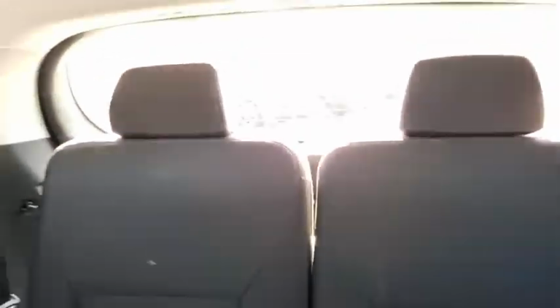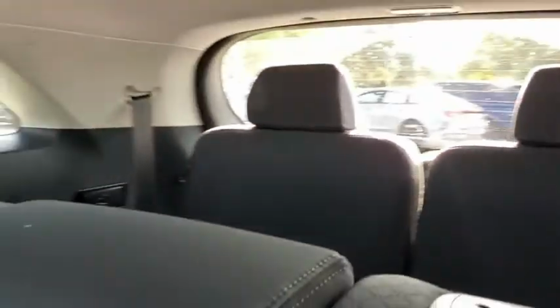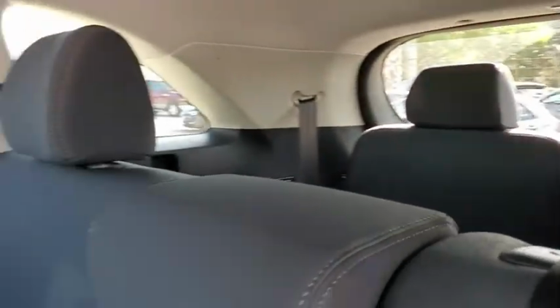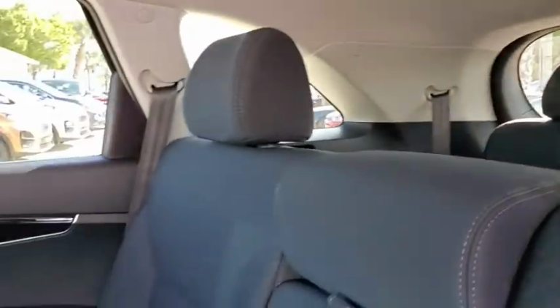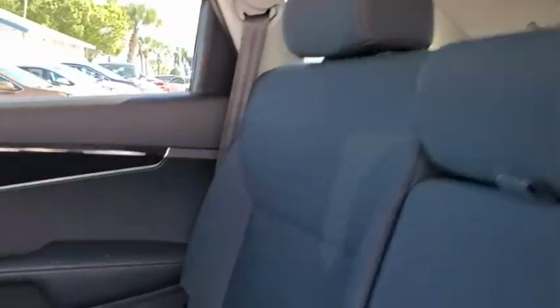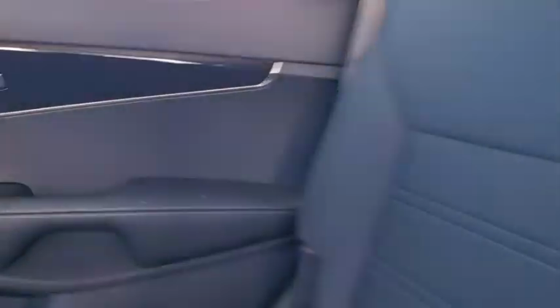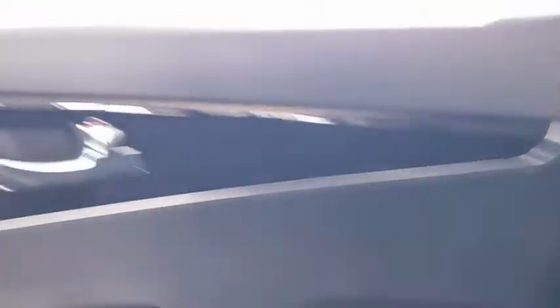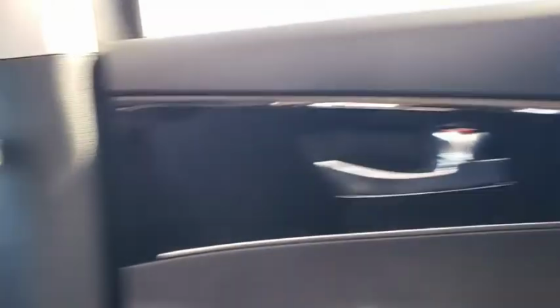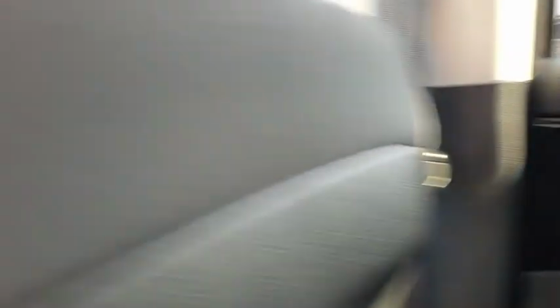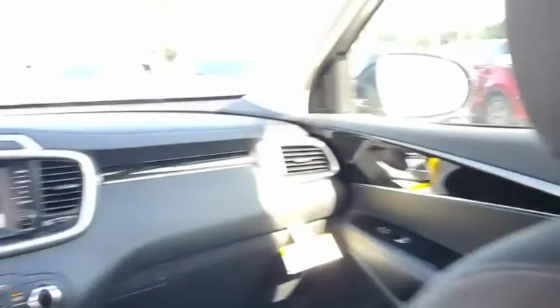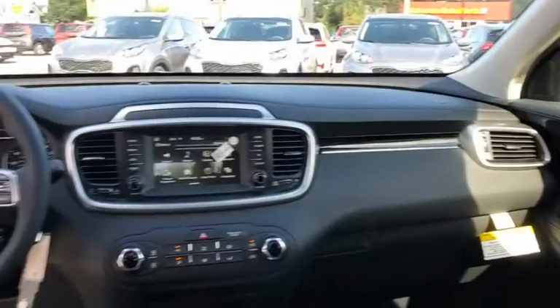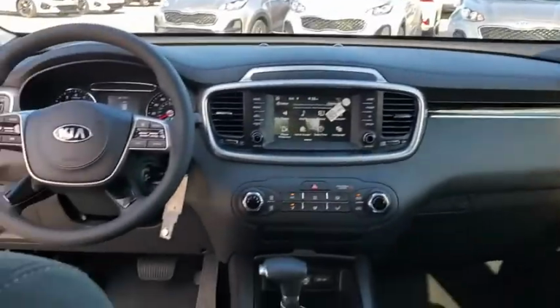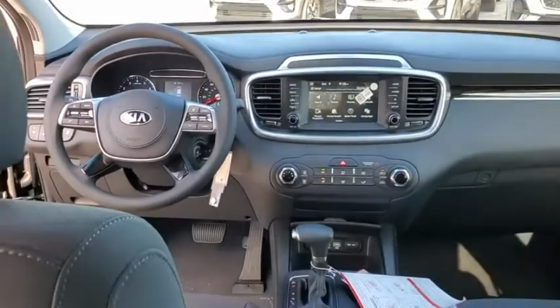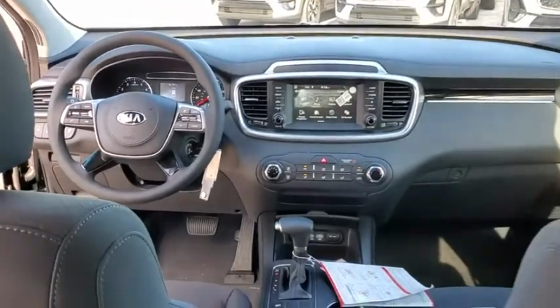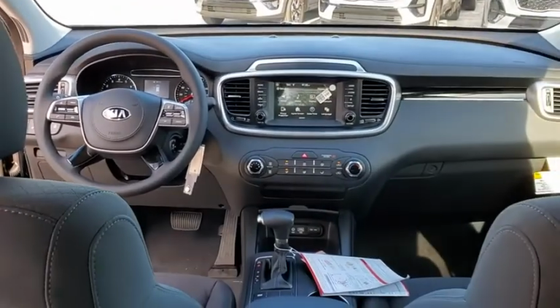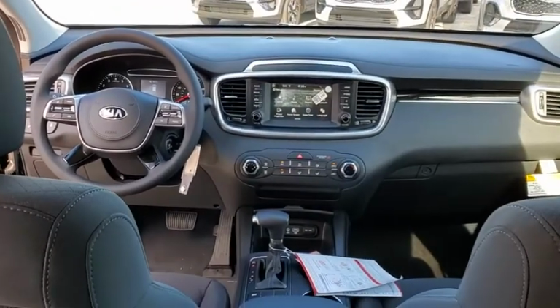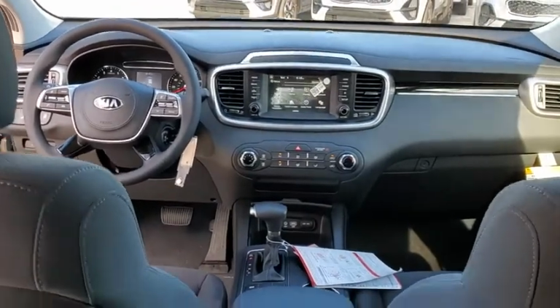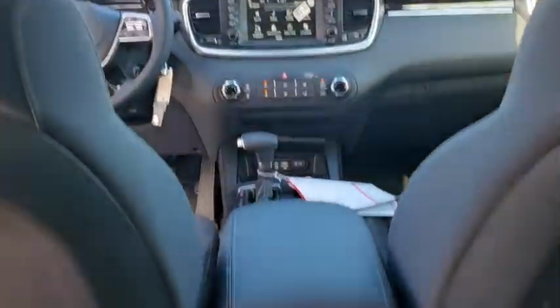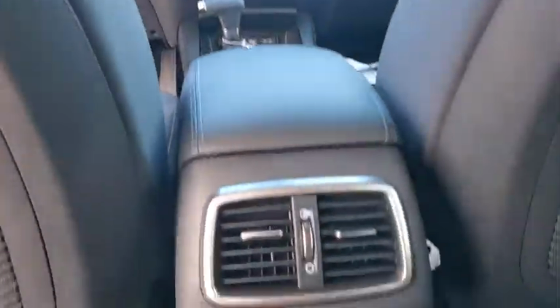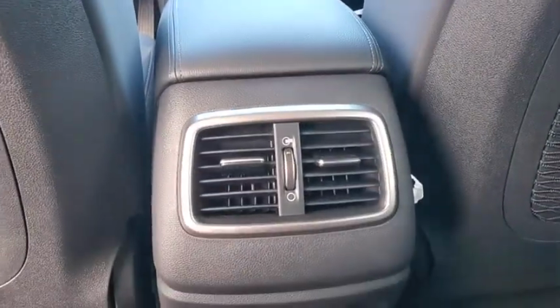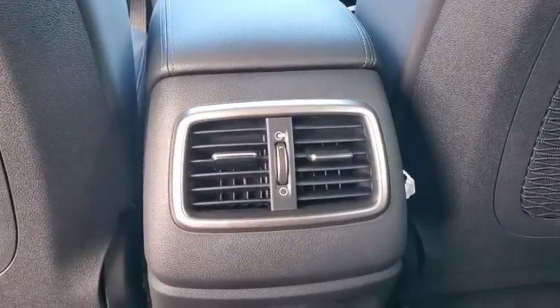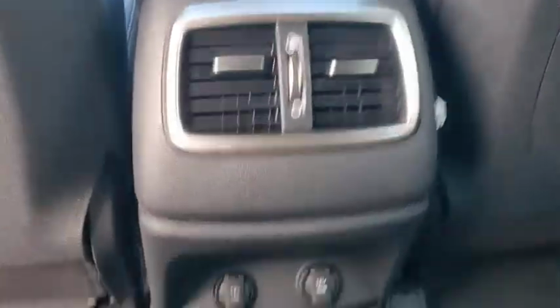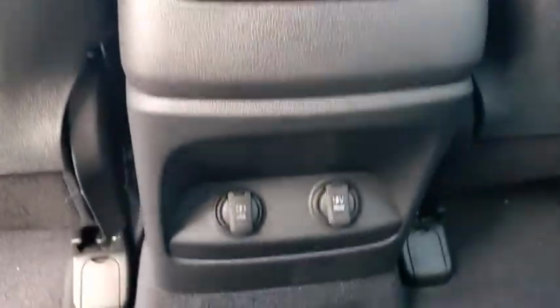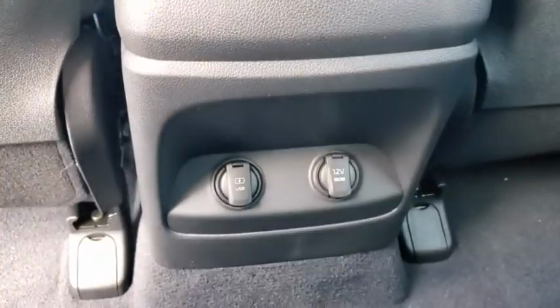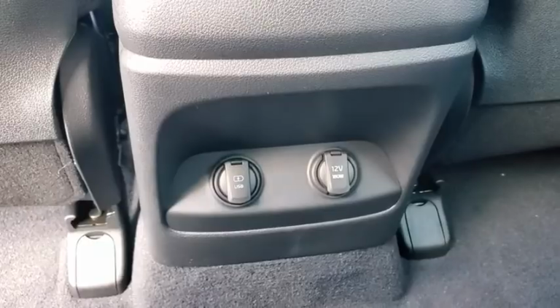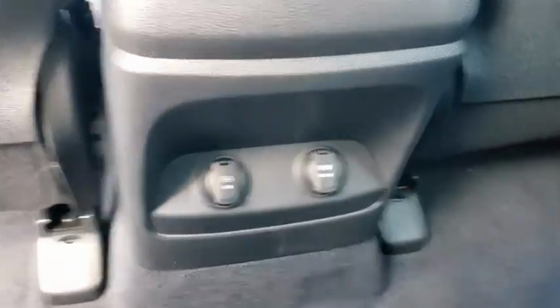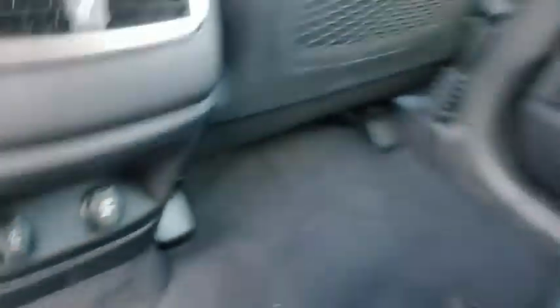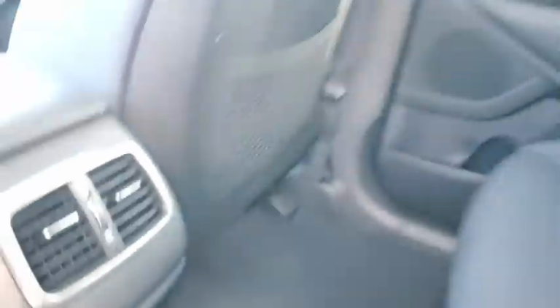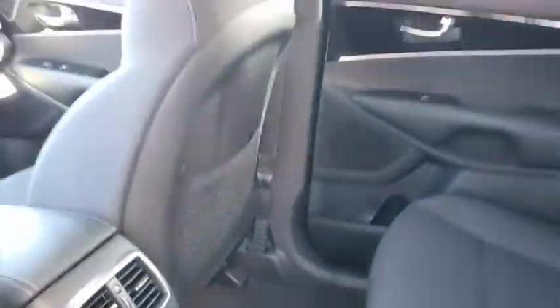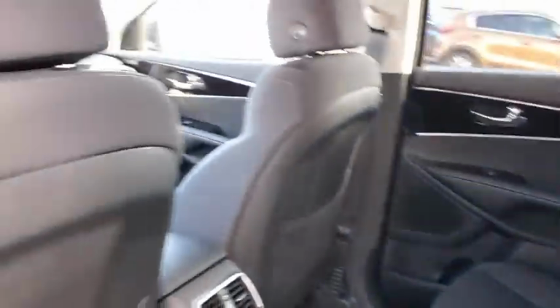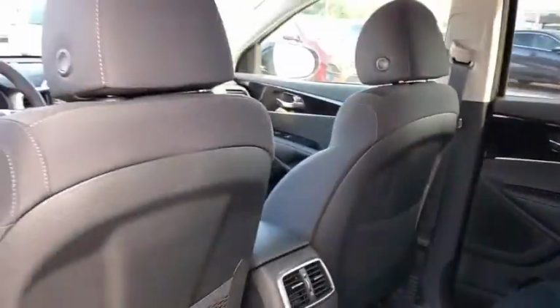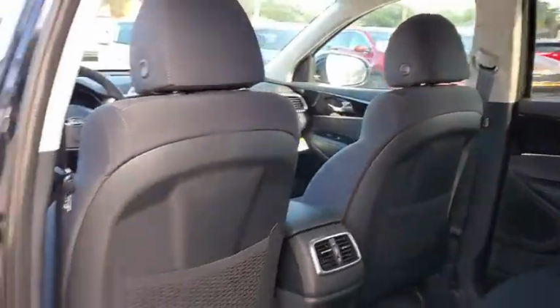Remote keyless entry, rear window wiper, driver vanity mirror, front reading lamp, tilt steering wheel, front bucket seats. Wouldn't you look great in this vehicle? Stop in today and see for yourself.